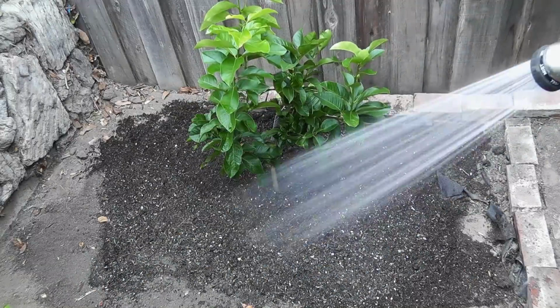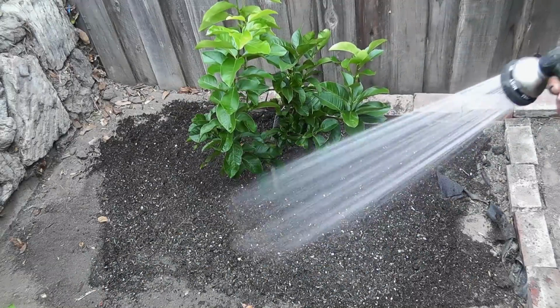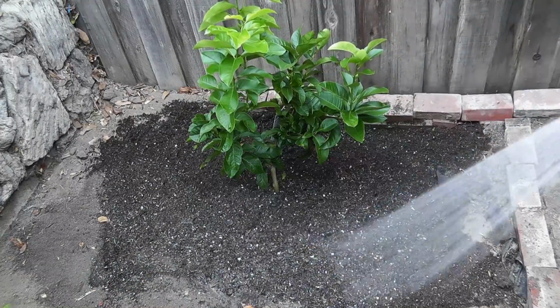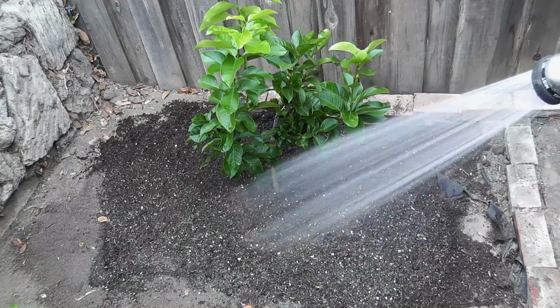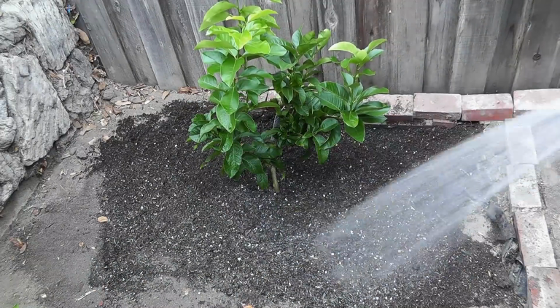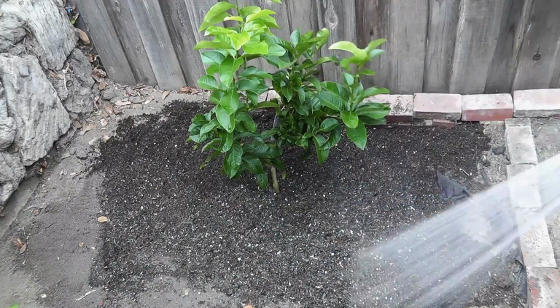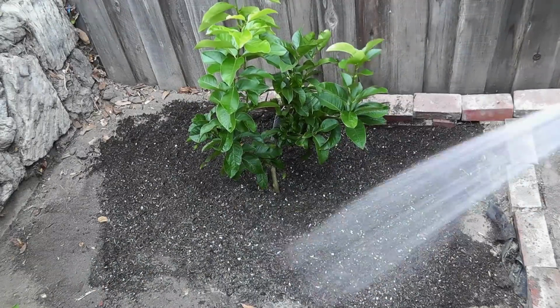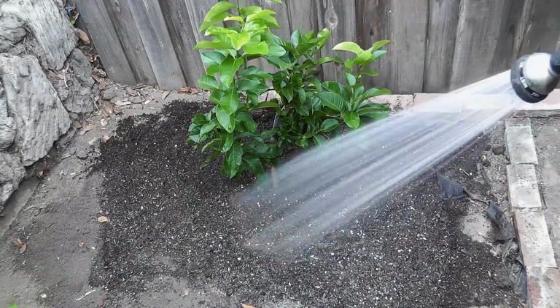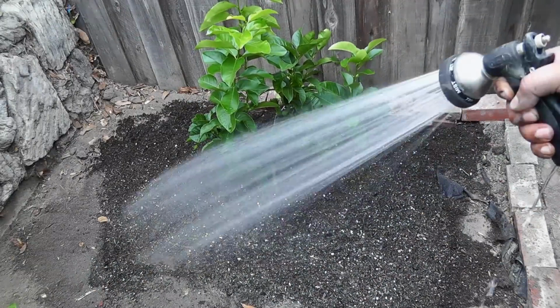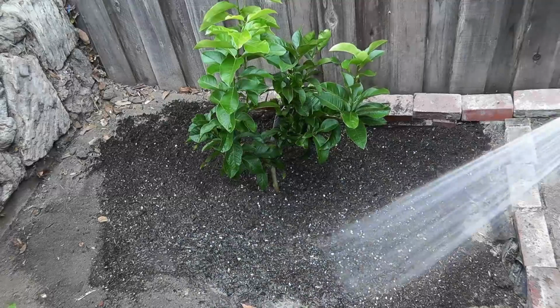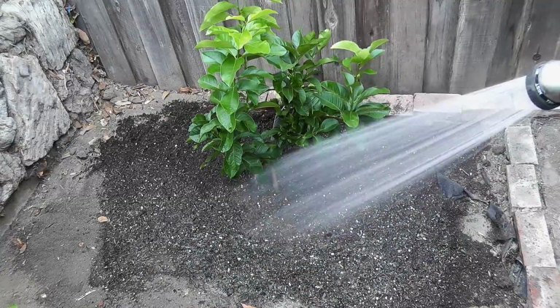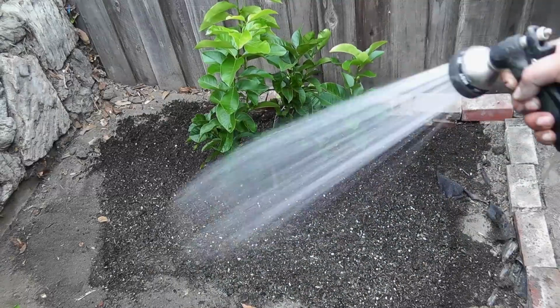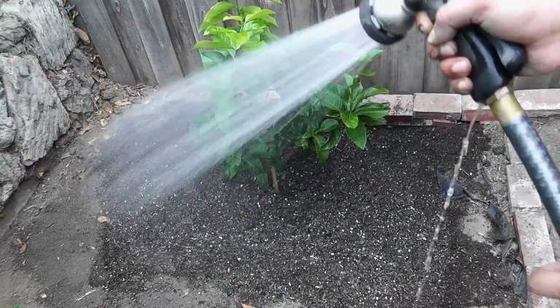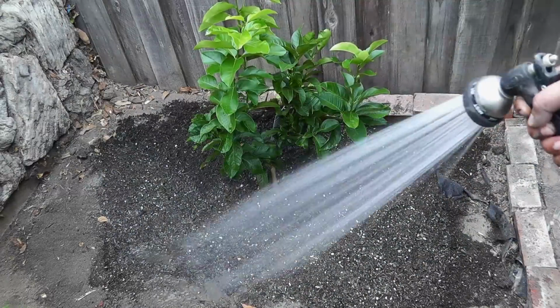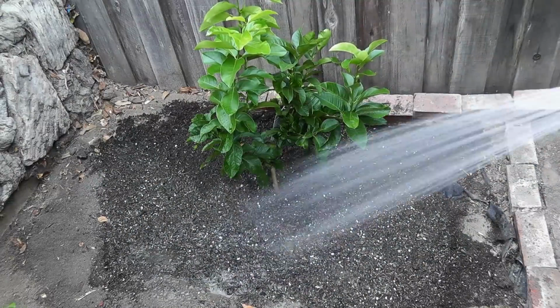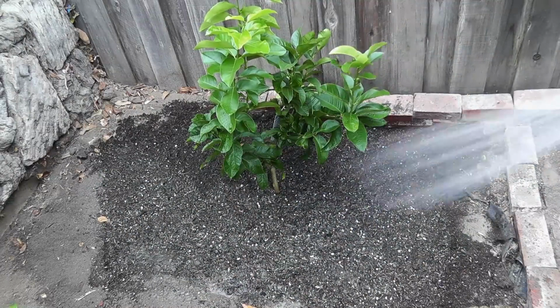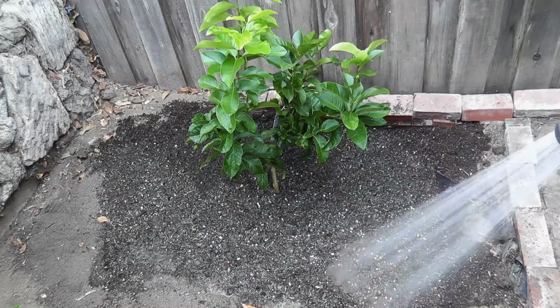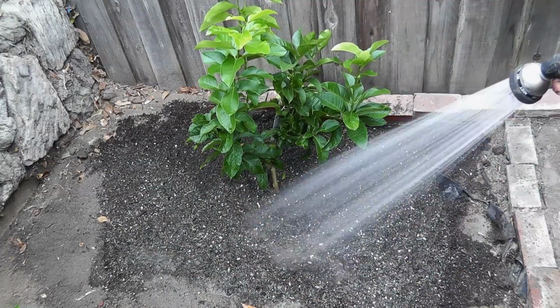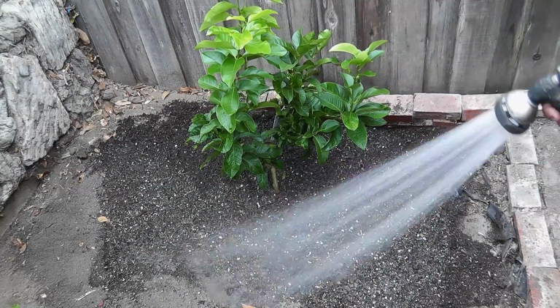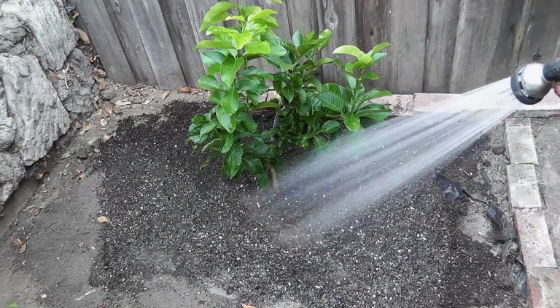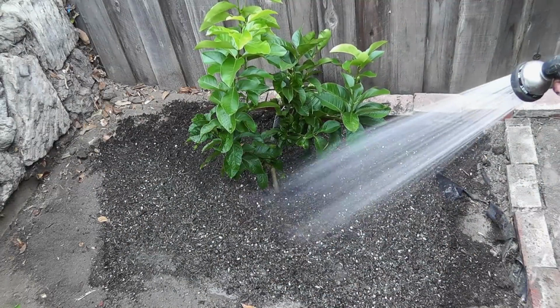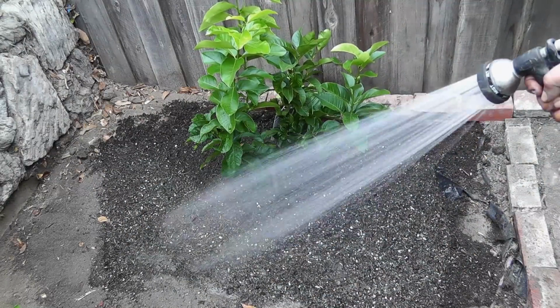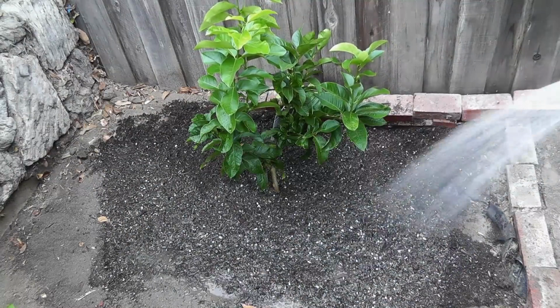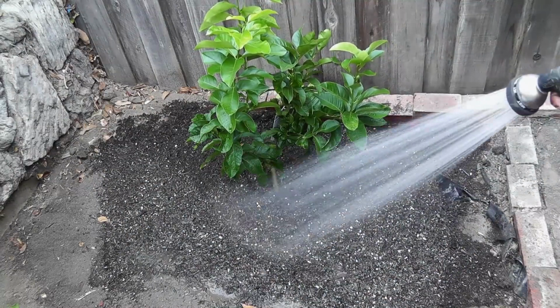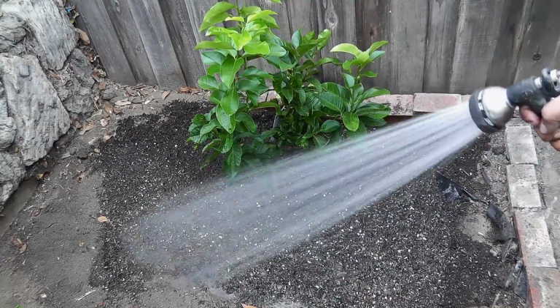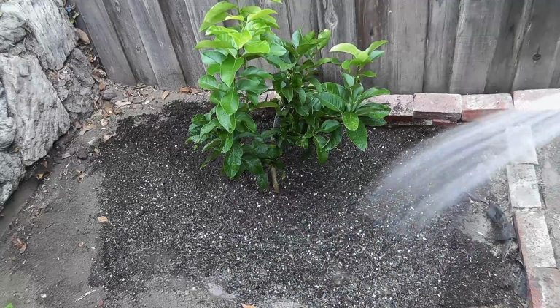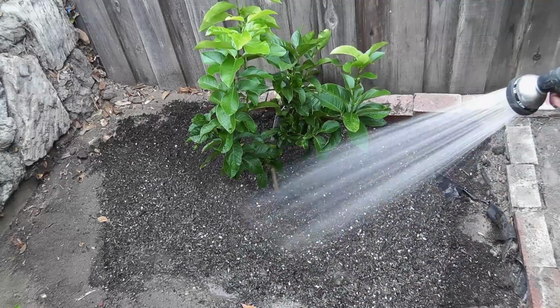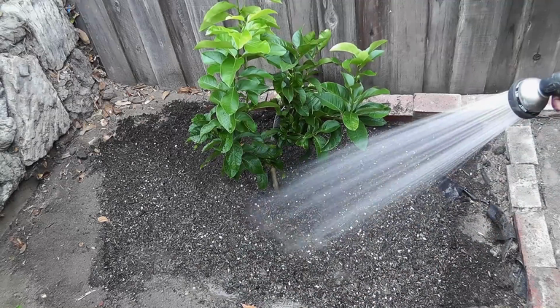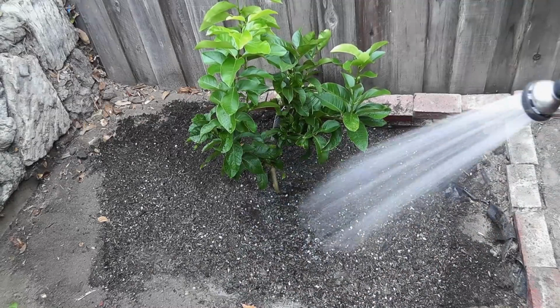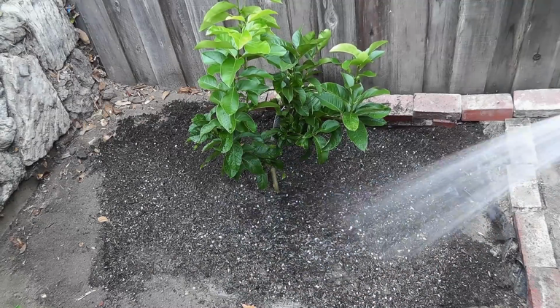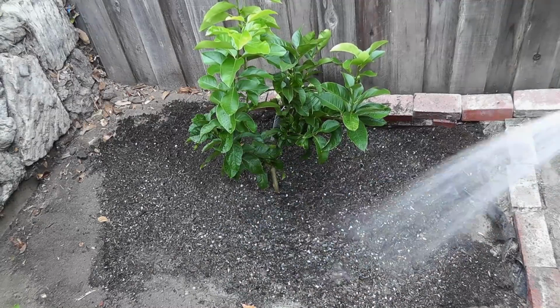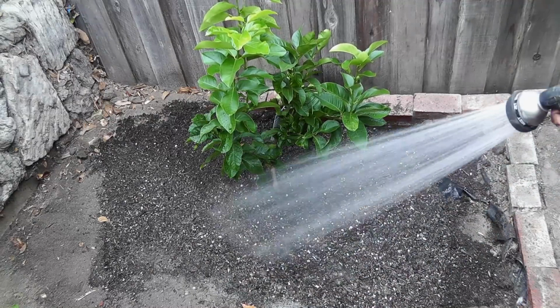Last but not least, you need to water the plant really well after you've planted it. Water deep so that the water reaches the roots, which are deep down below the surface.